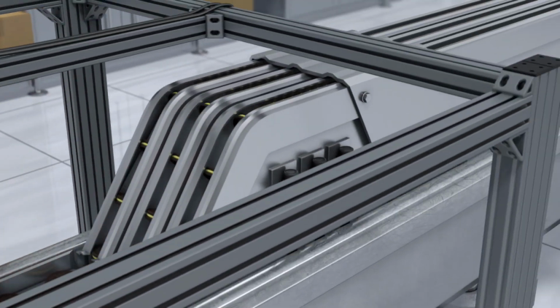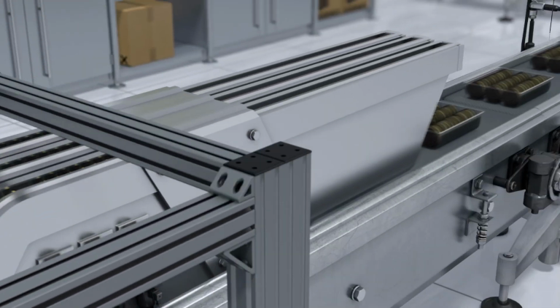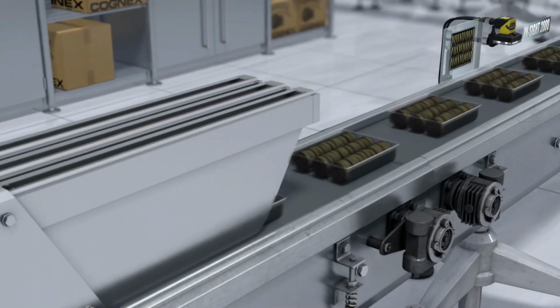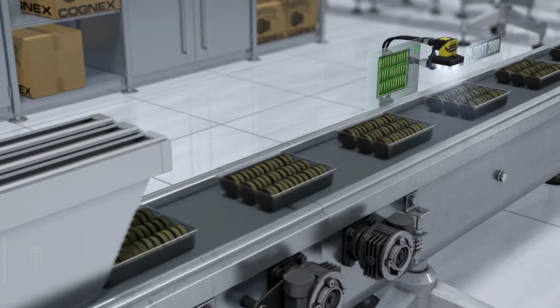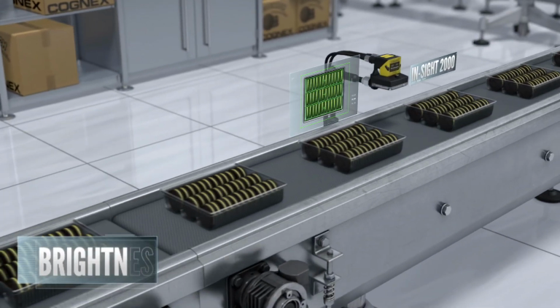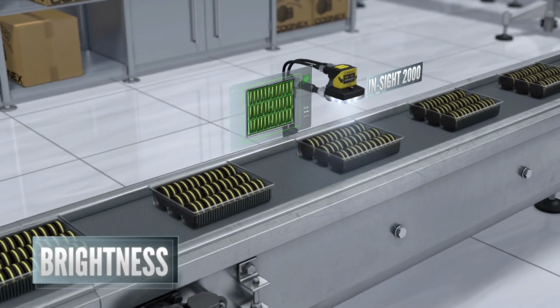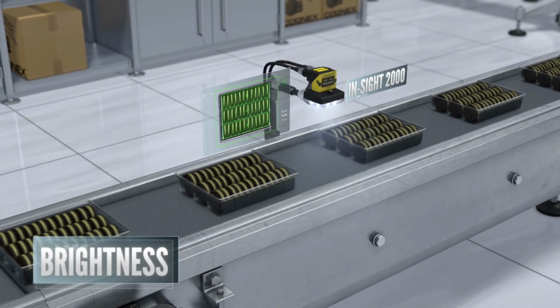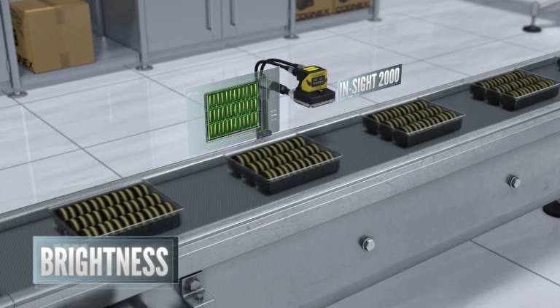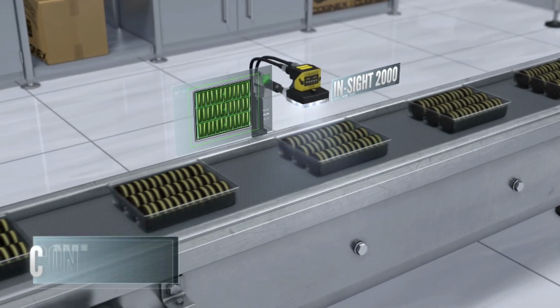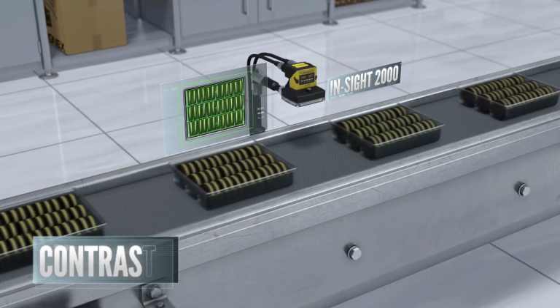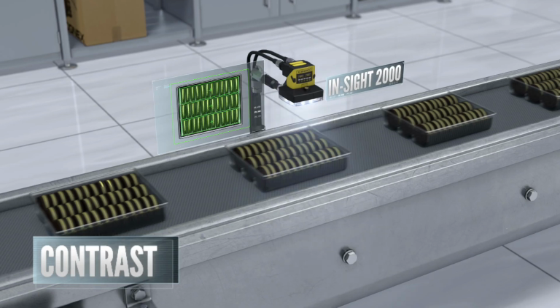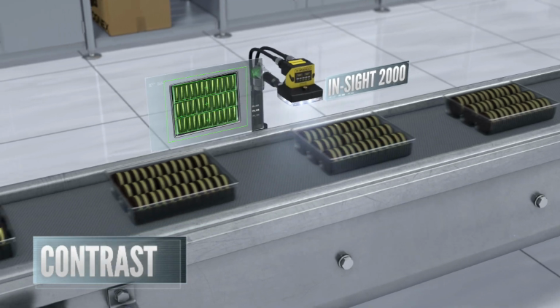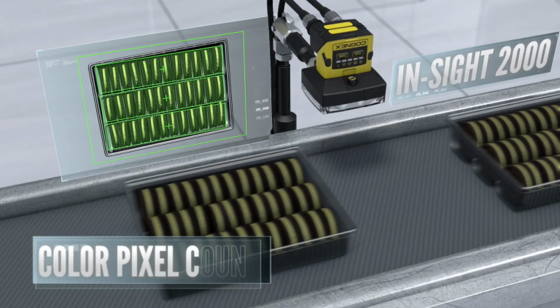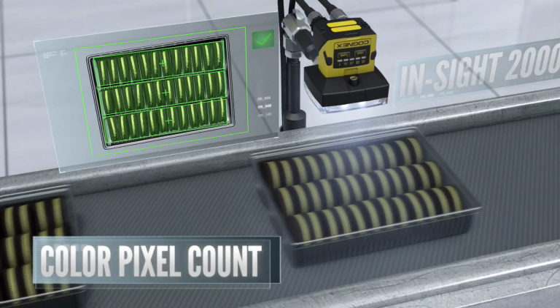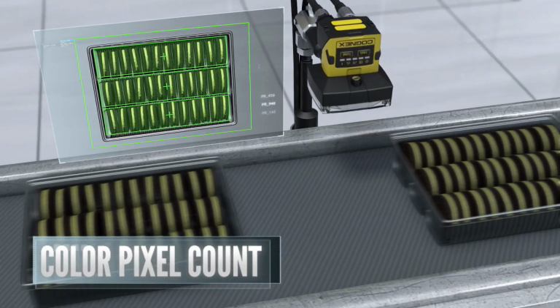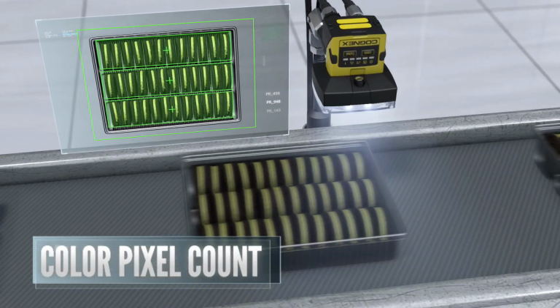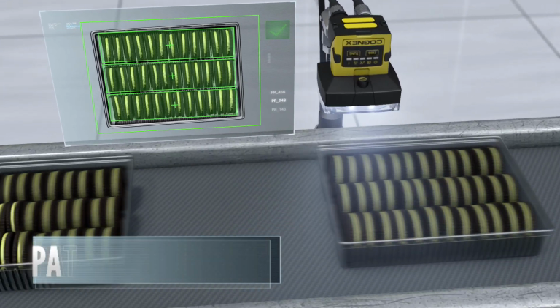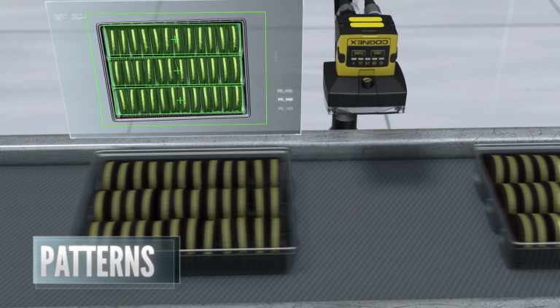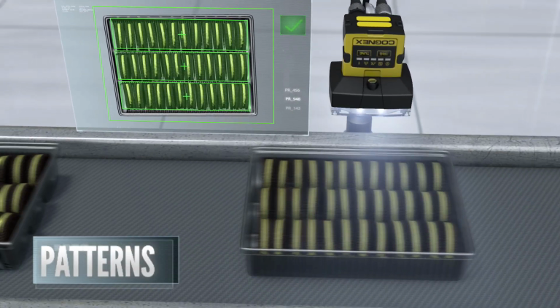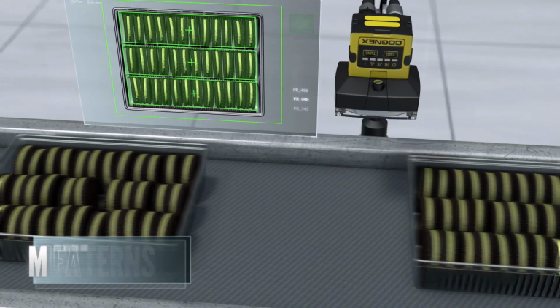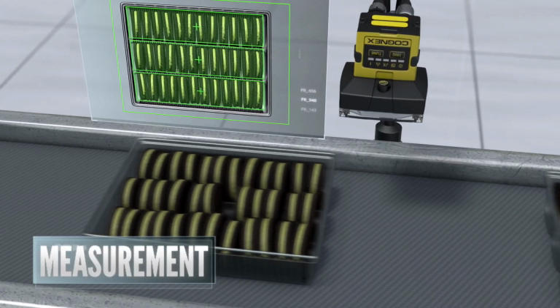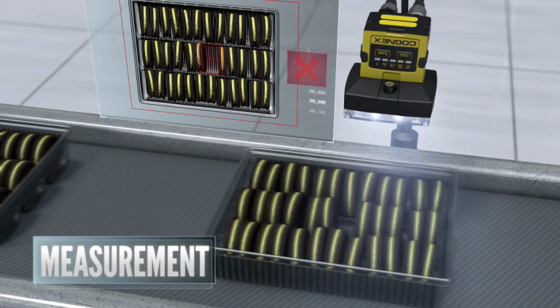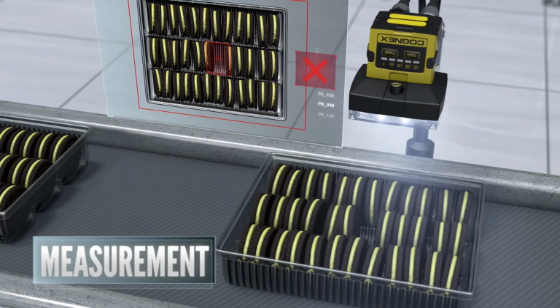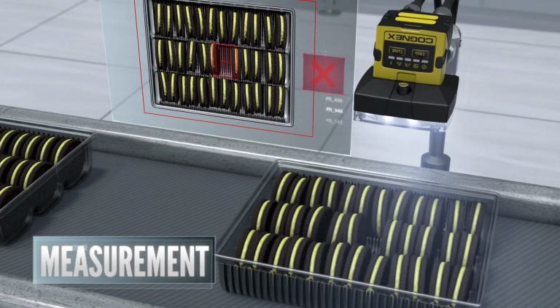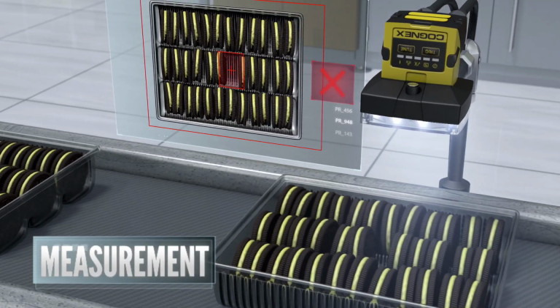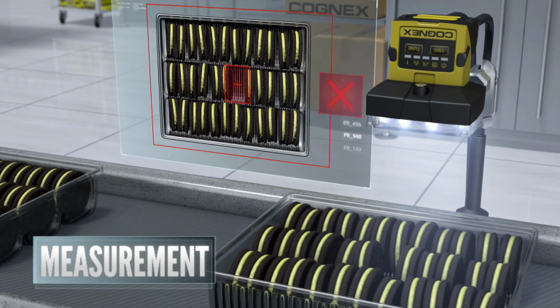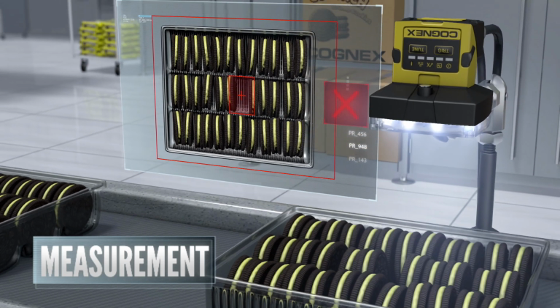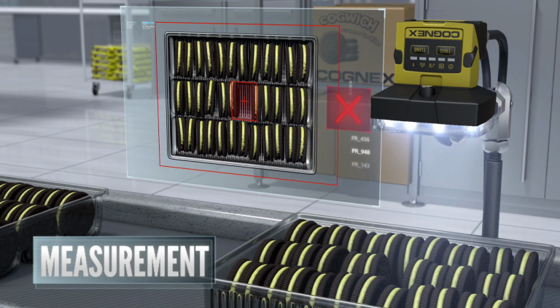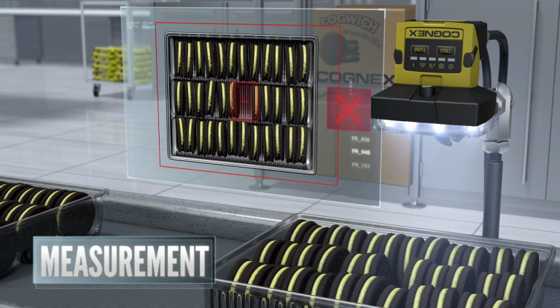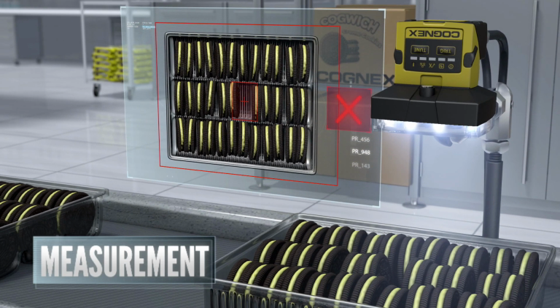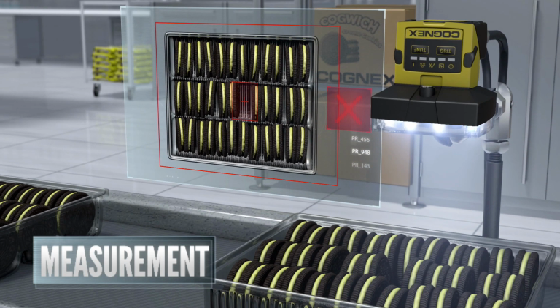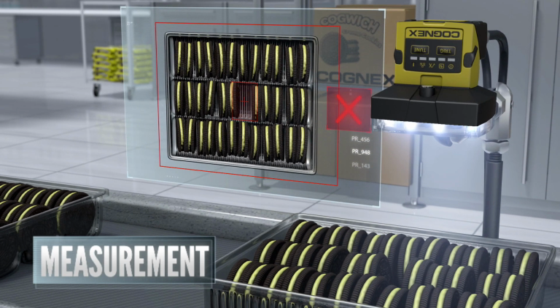The Insight 2000 looks for brightness, contrast, color pixel count, patterns, and measurement. Here it's checking for gaps in the tray to verify that it's filled properly.